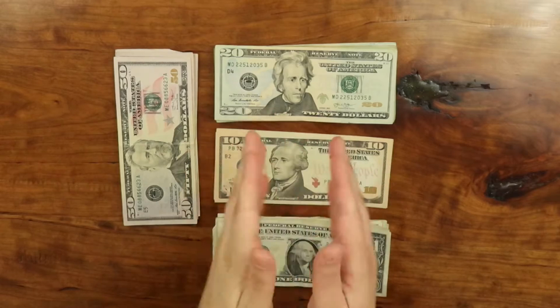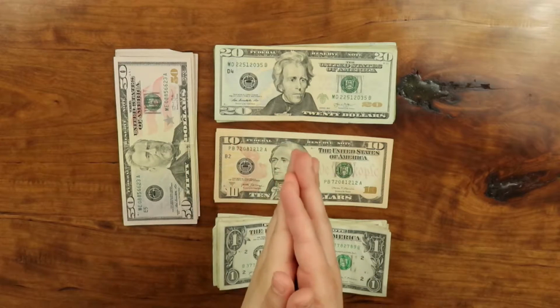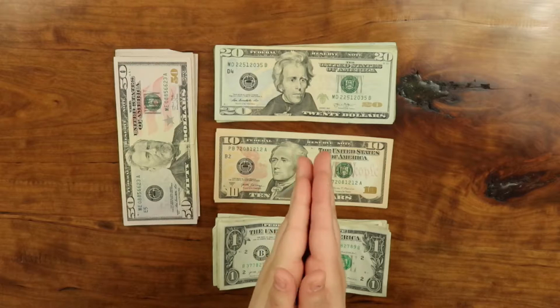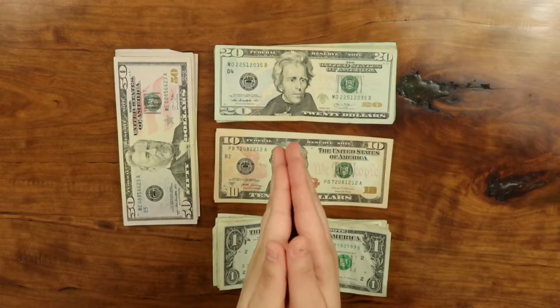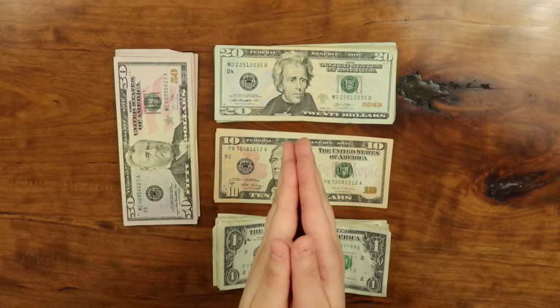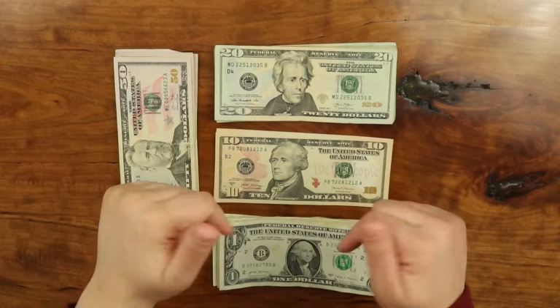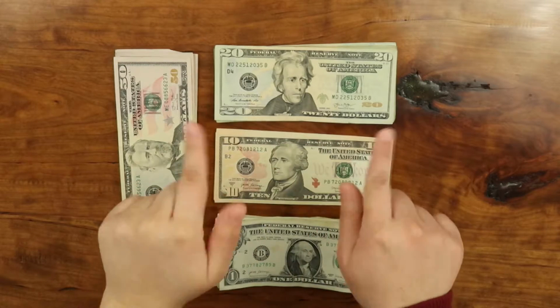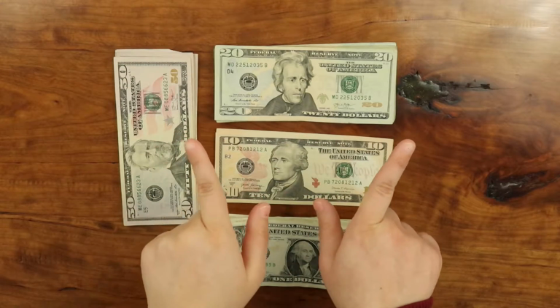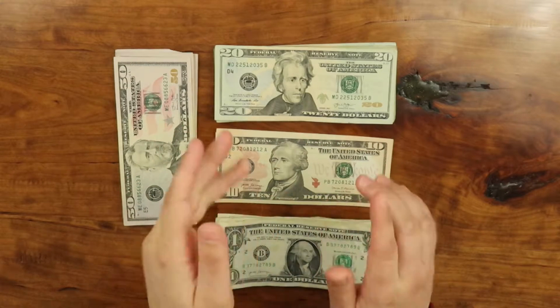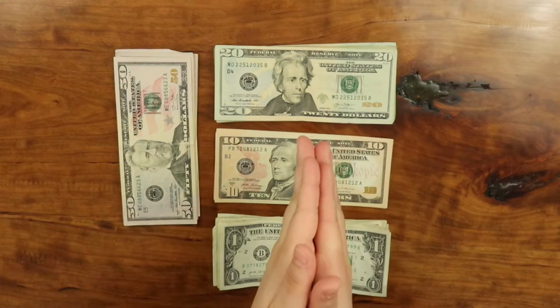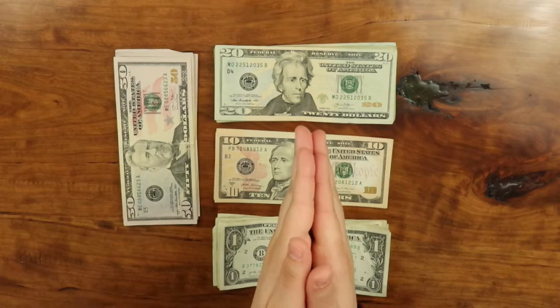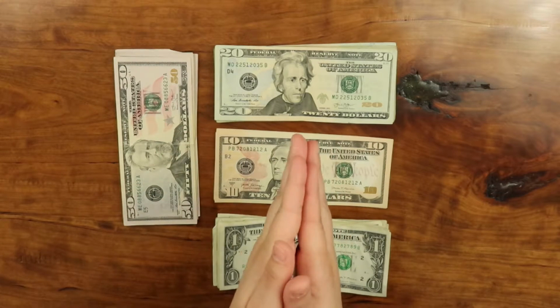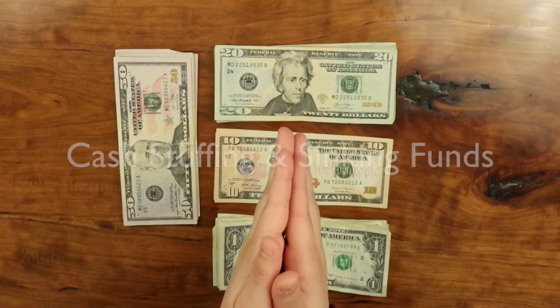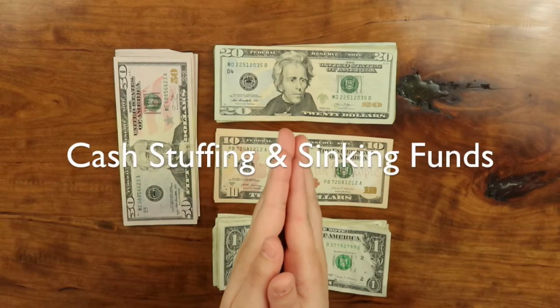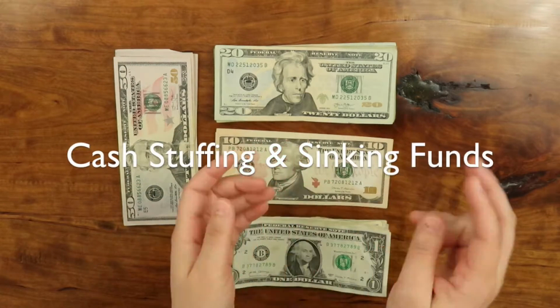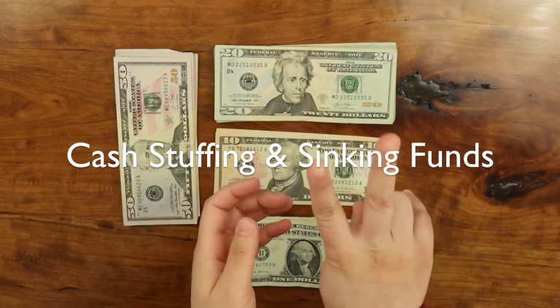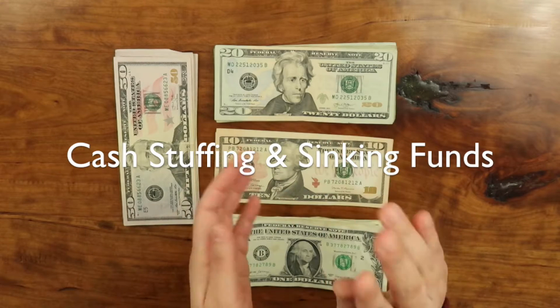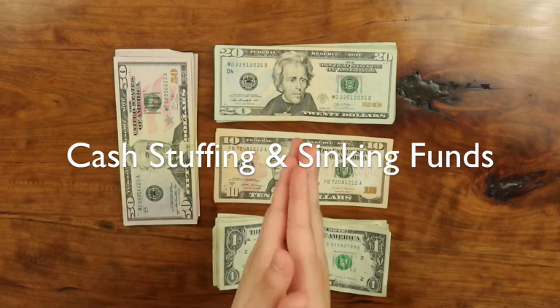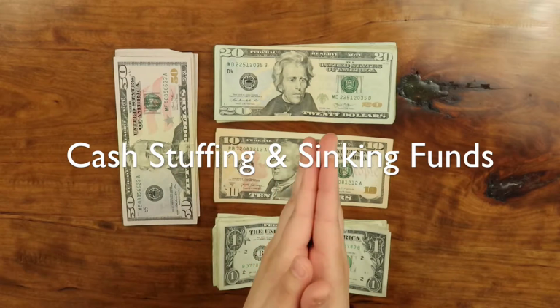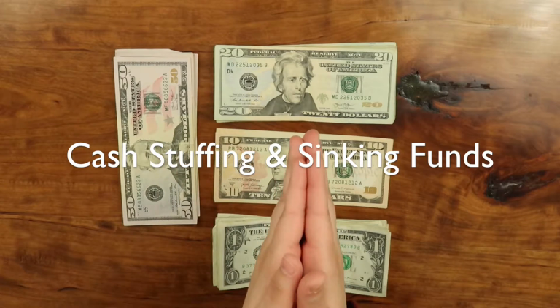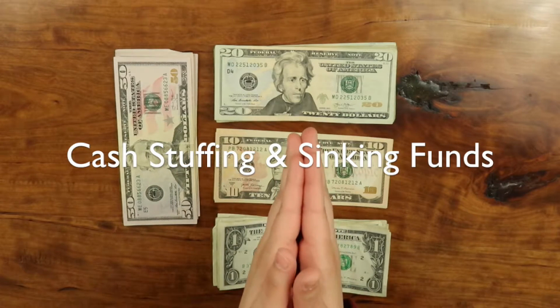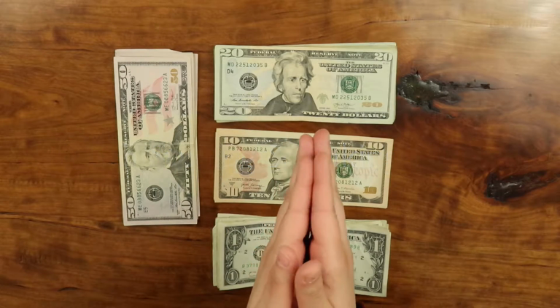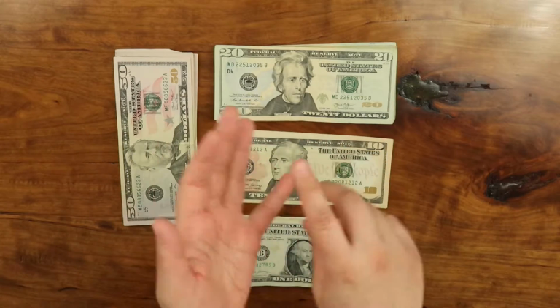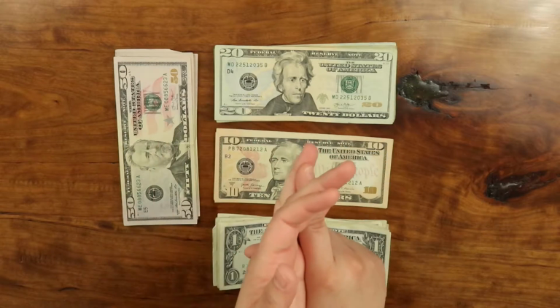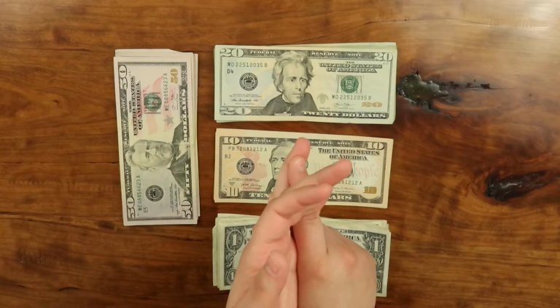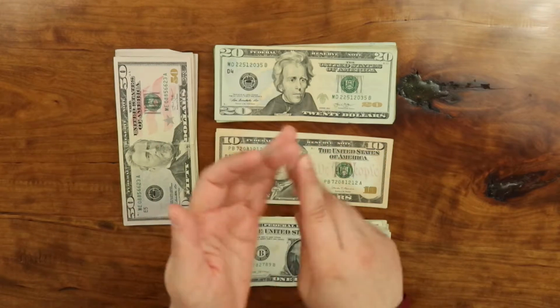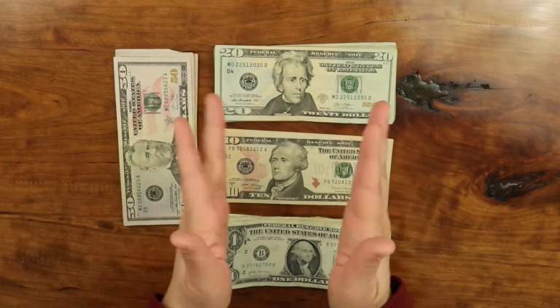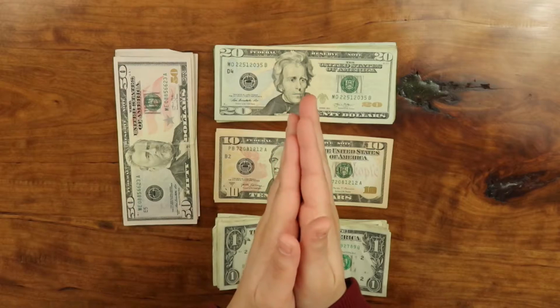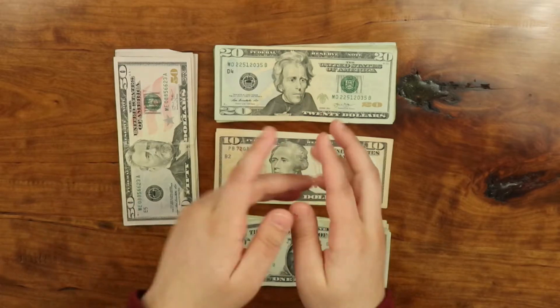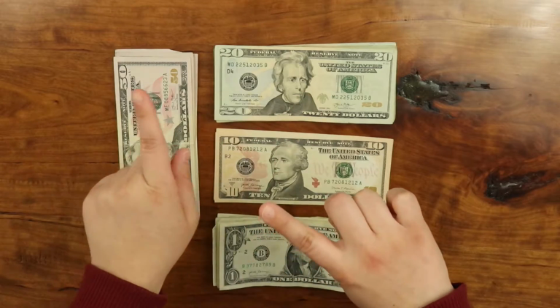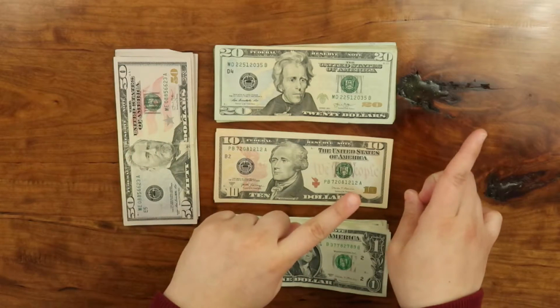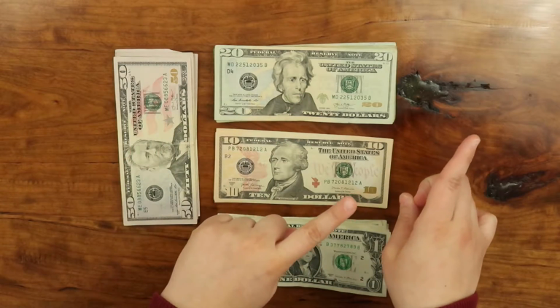Hi there, welcome to Angelica's Corner. My name is Angelica. In today's video, I'm going to be doing my paycheck number two cash envelope stuffing, as well as sinking fund stuffing. So let's go ahead and get started with the video.